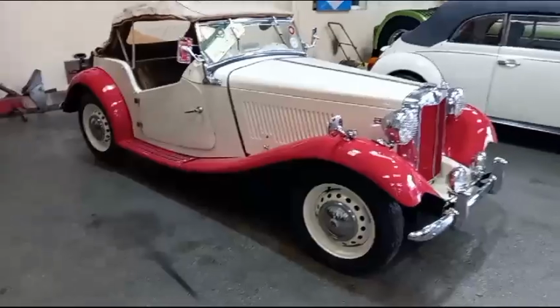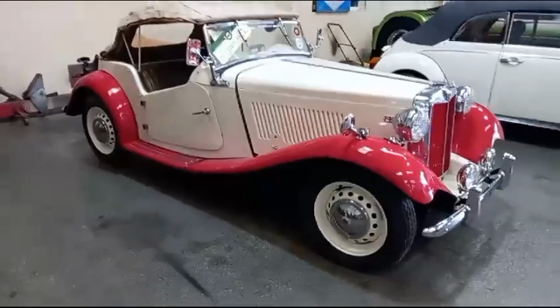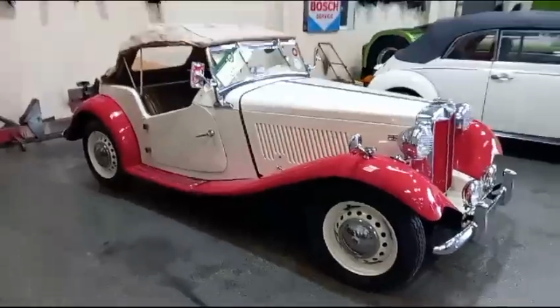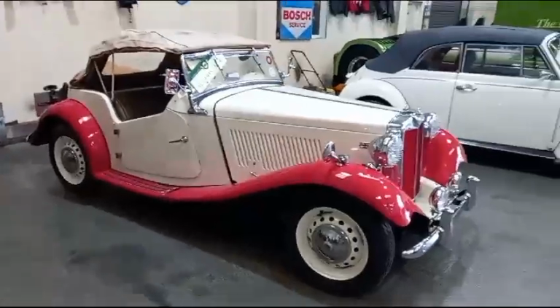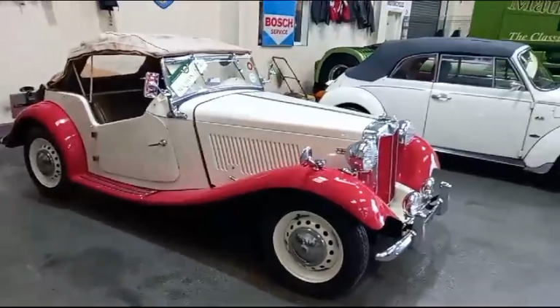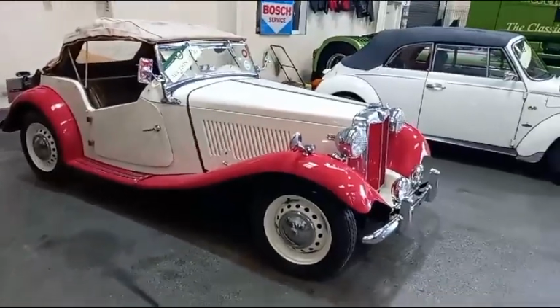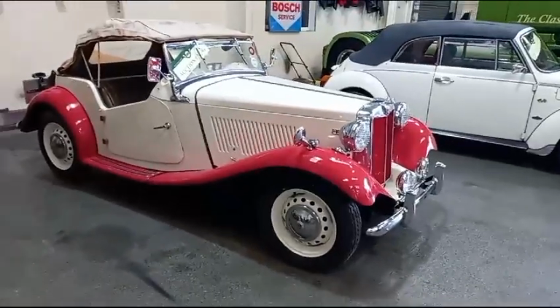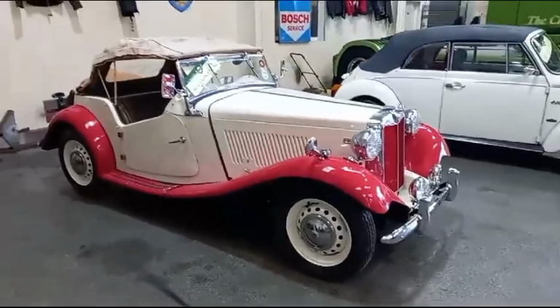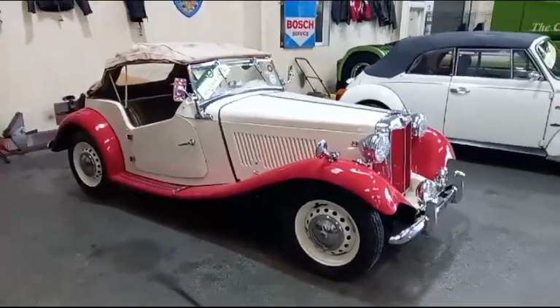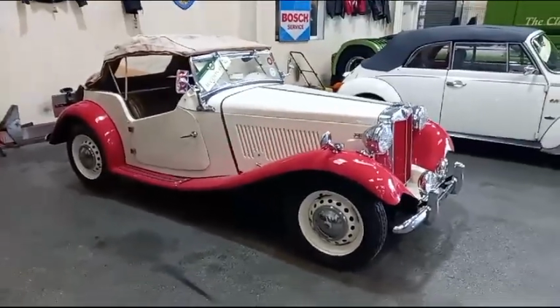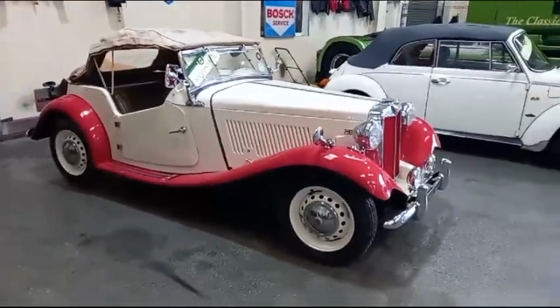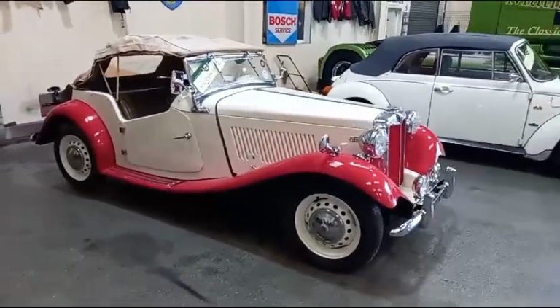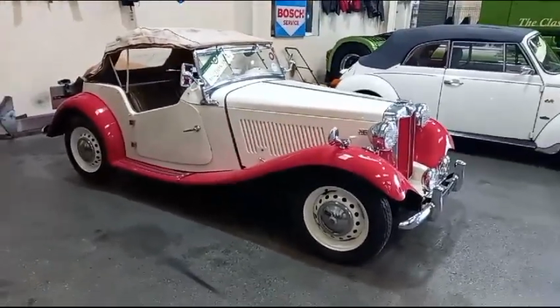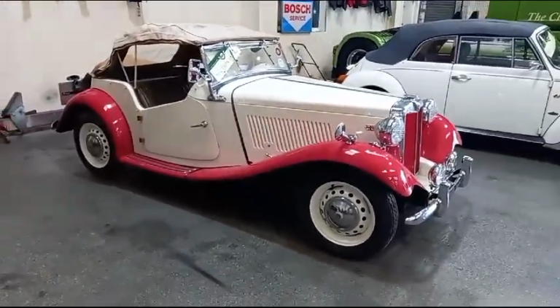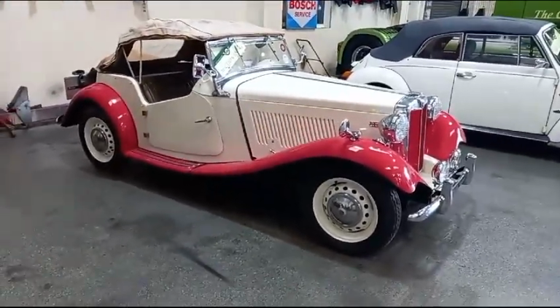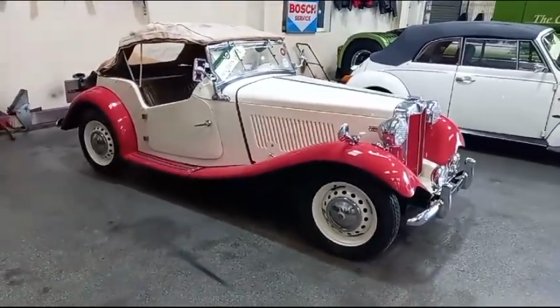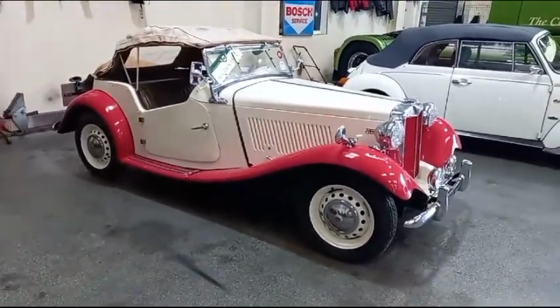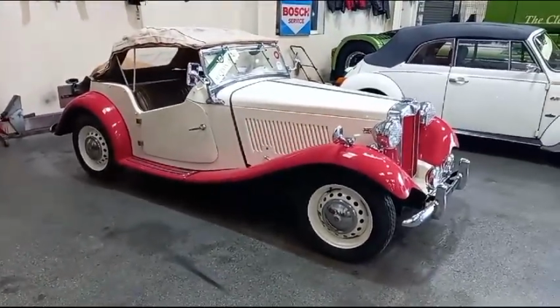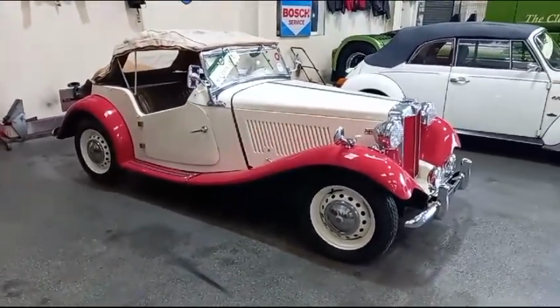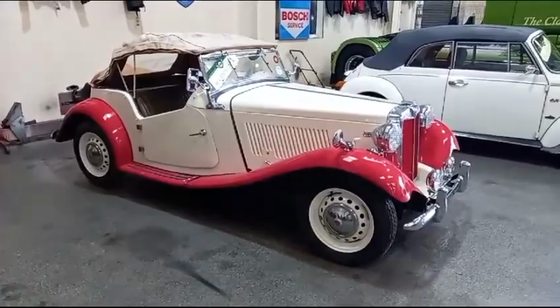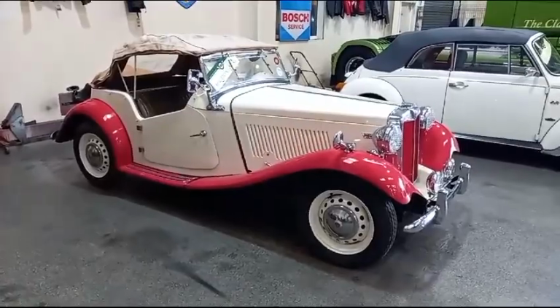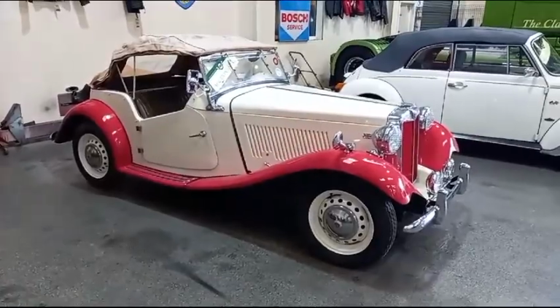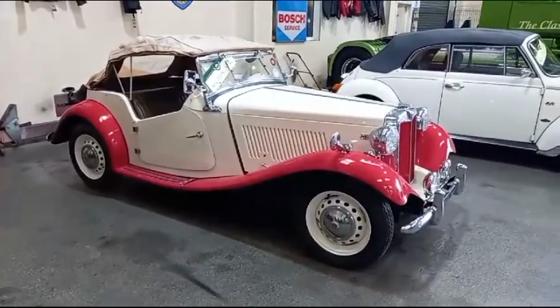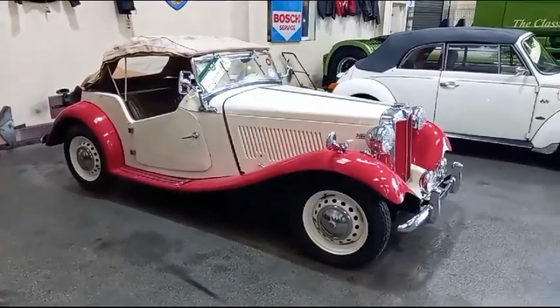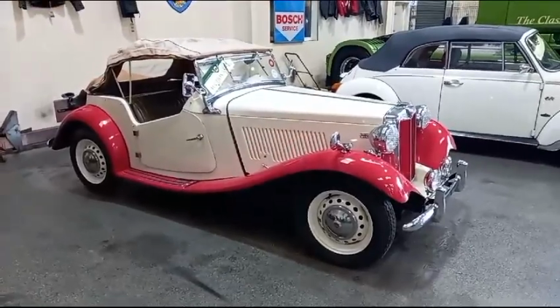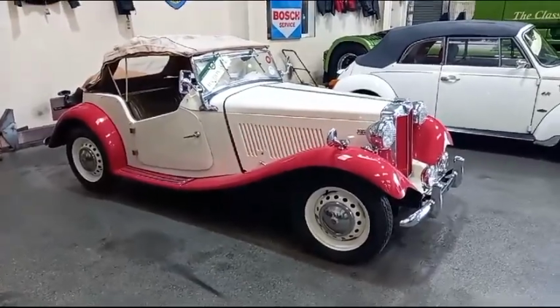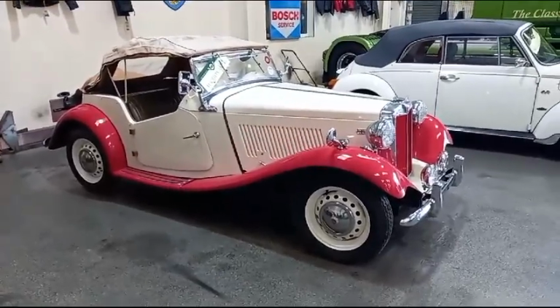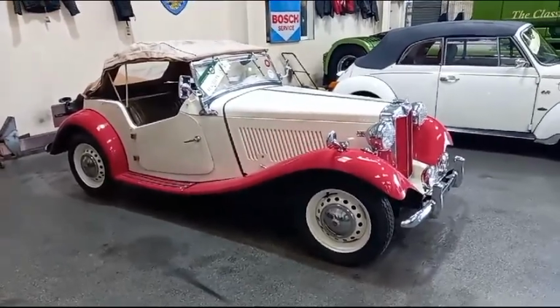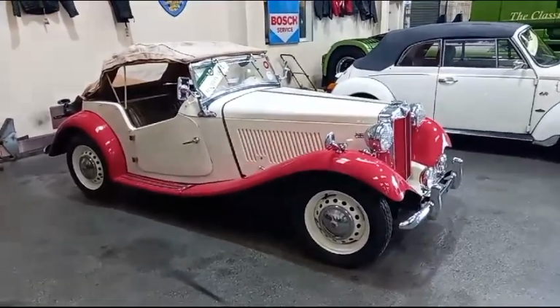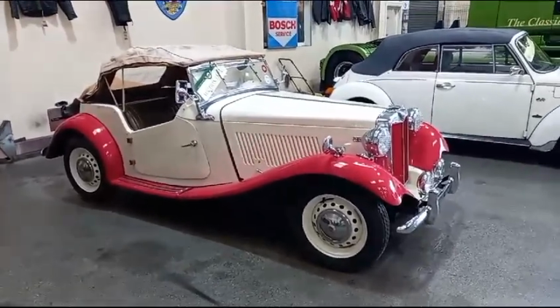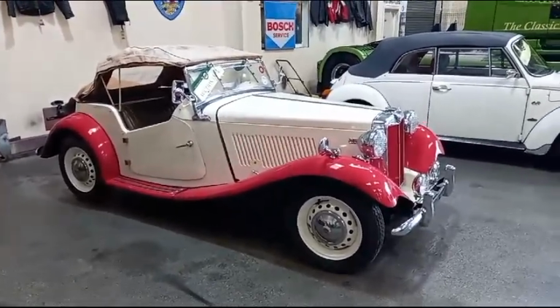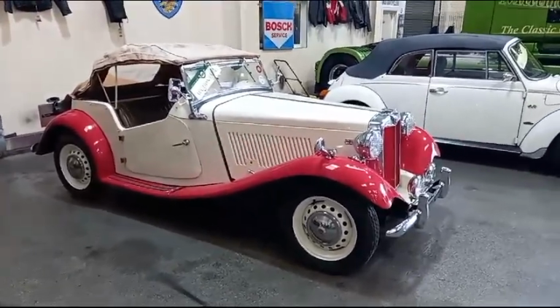Right then boys and girls, the MG TD — which I might as well start off by saying are fantastic value for money at the moment. They really are.